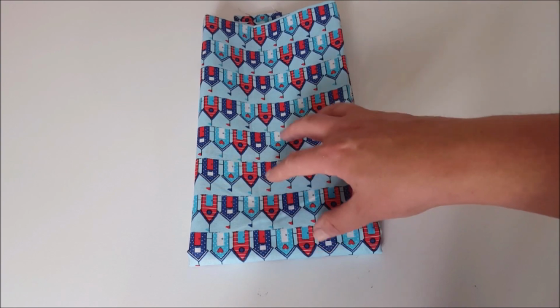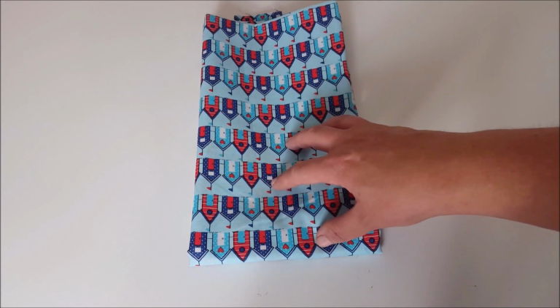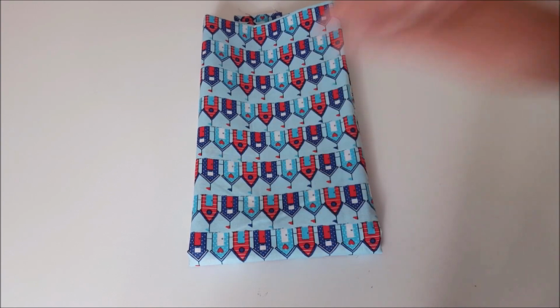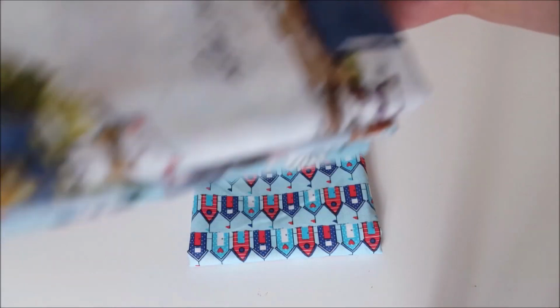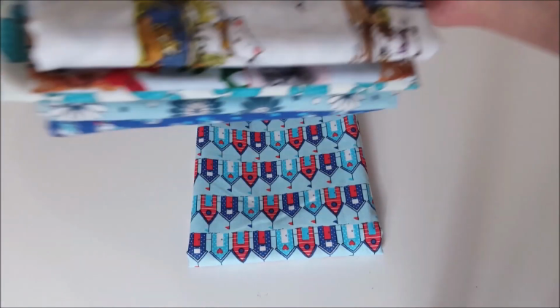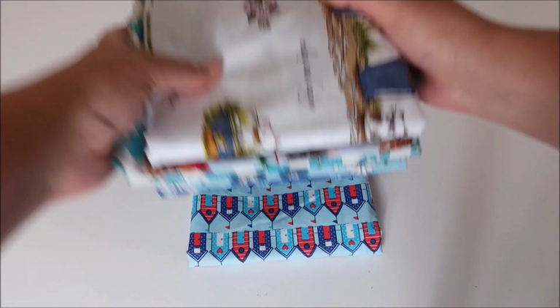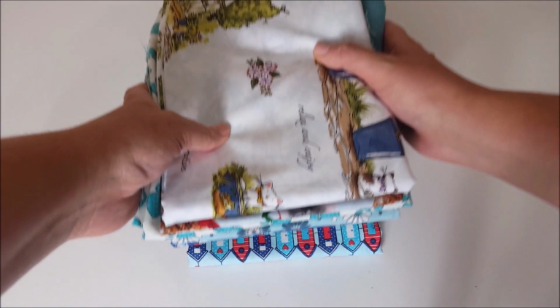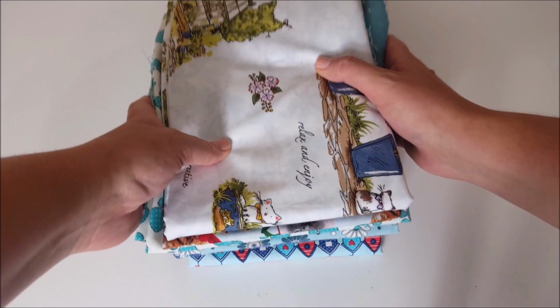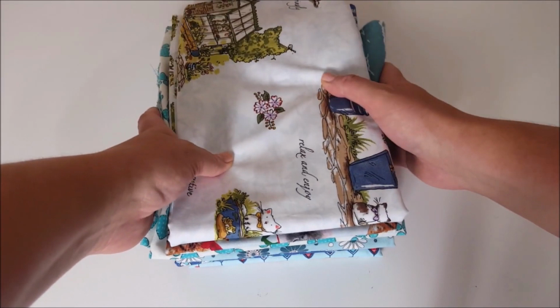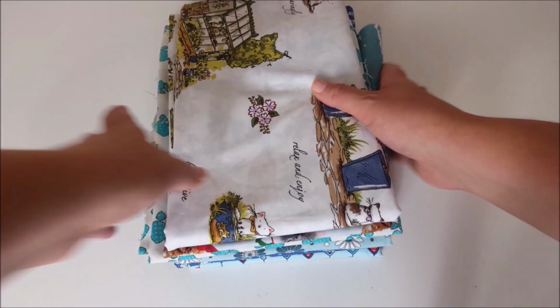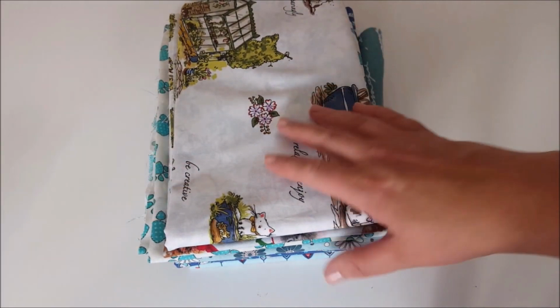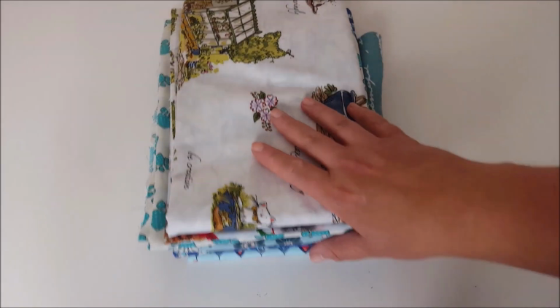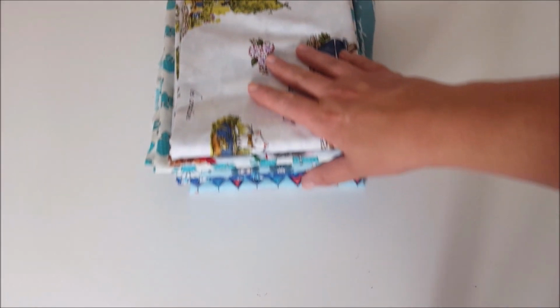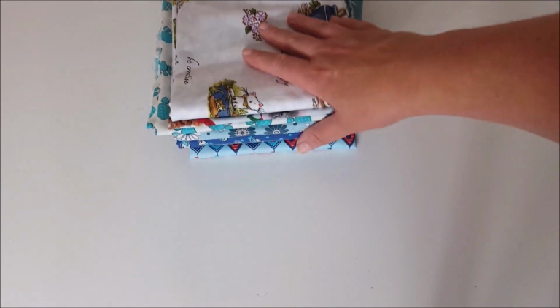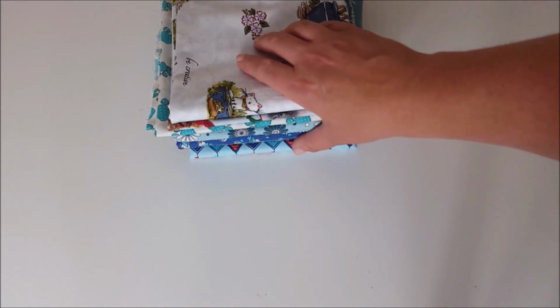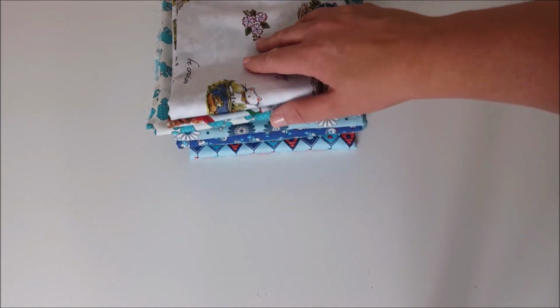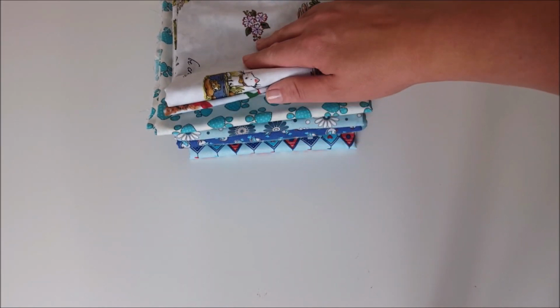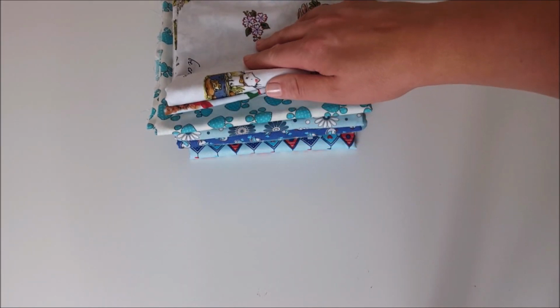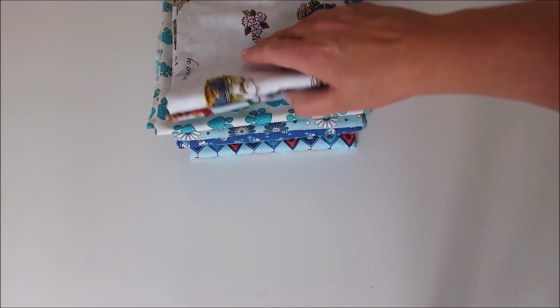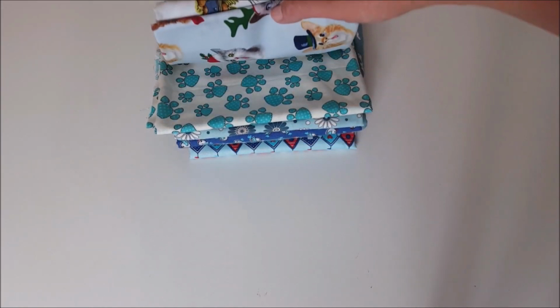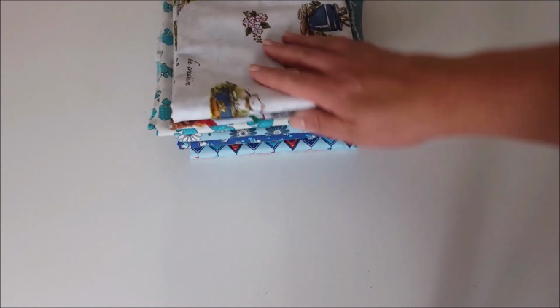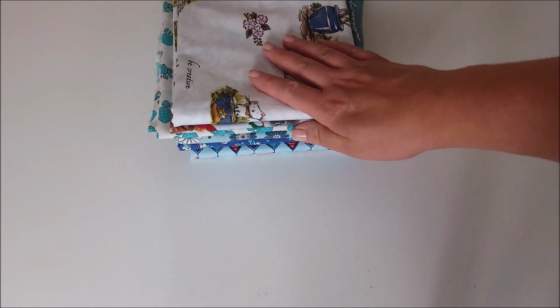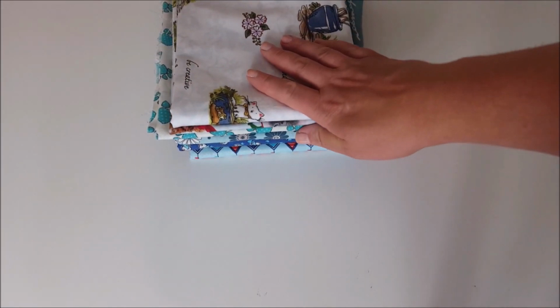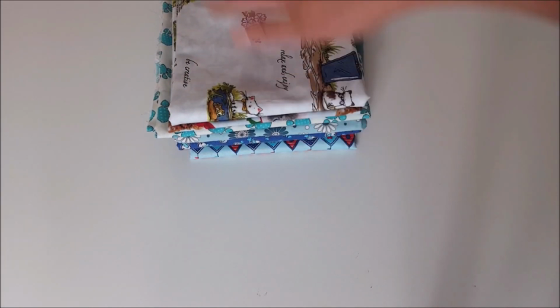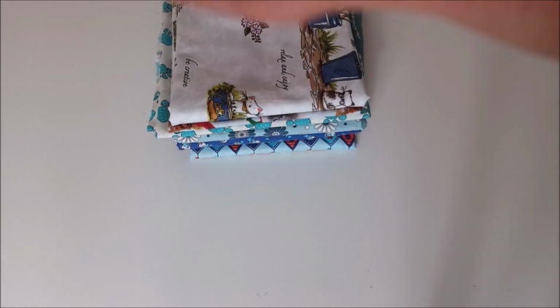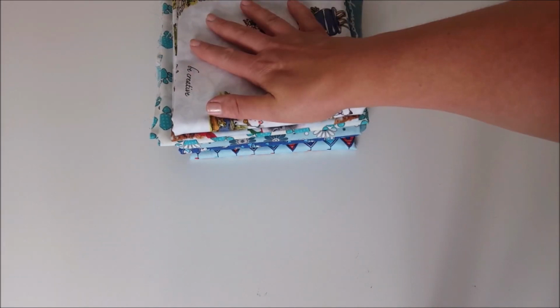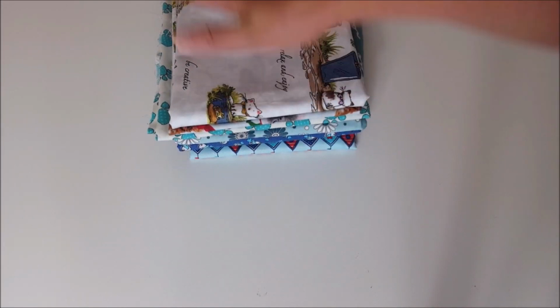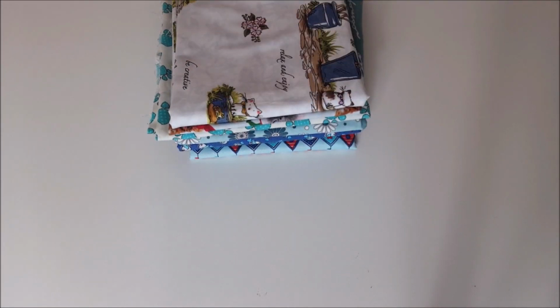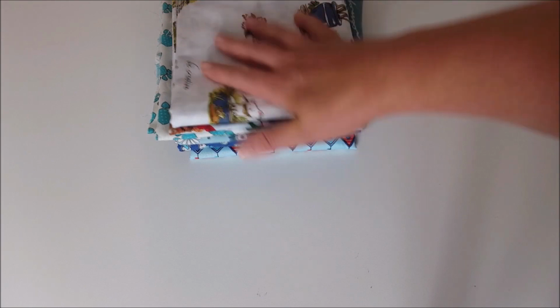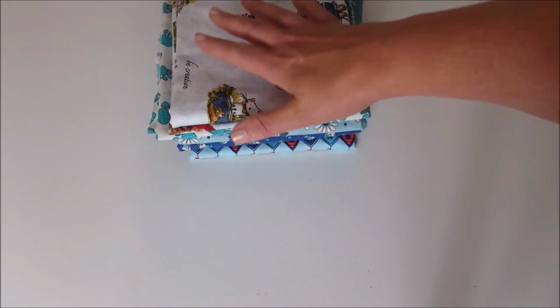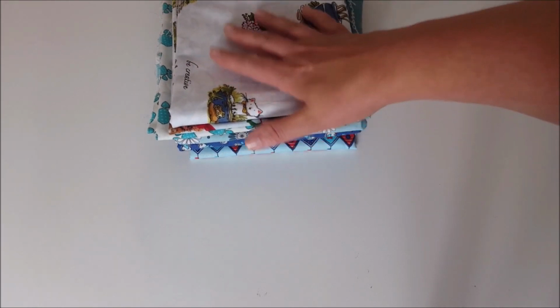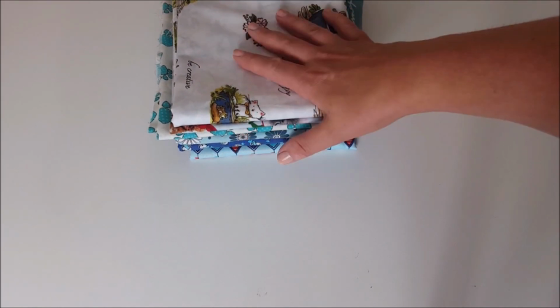Here's the other part of my pile right here. As you can see they're all folded exactly the same — it's flat and it's easy to store.